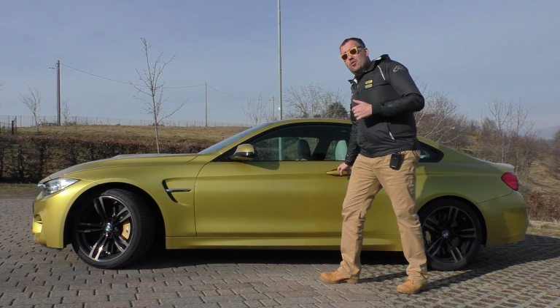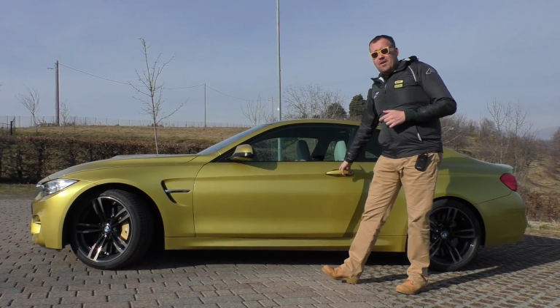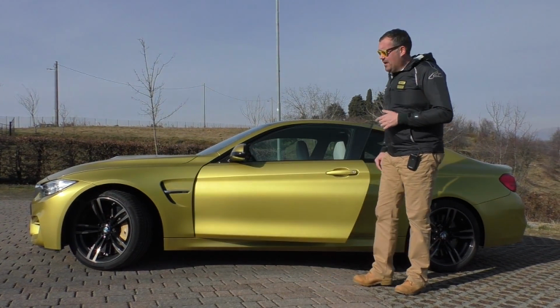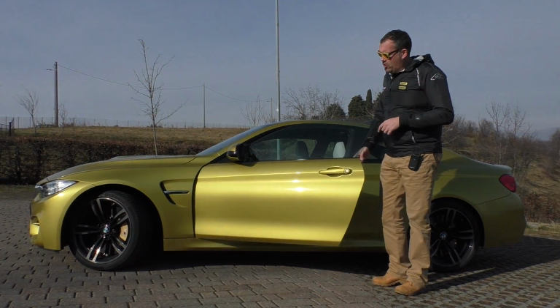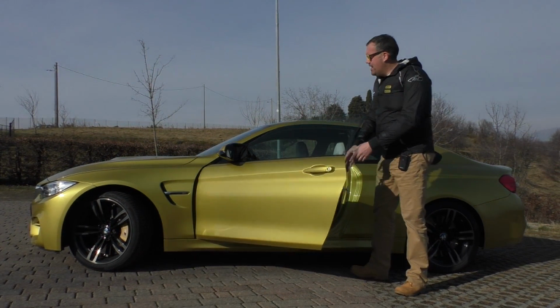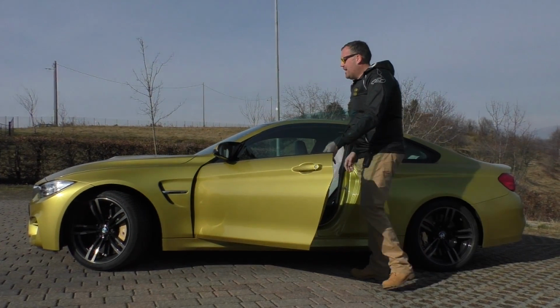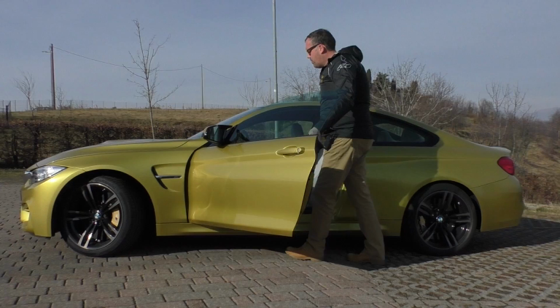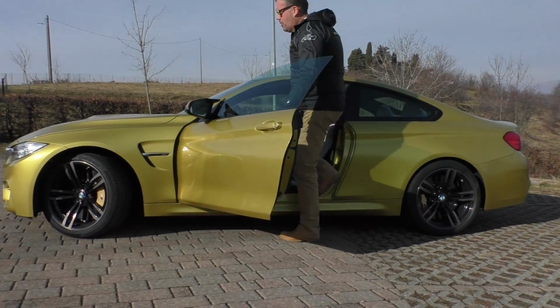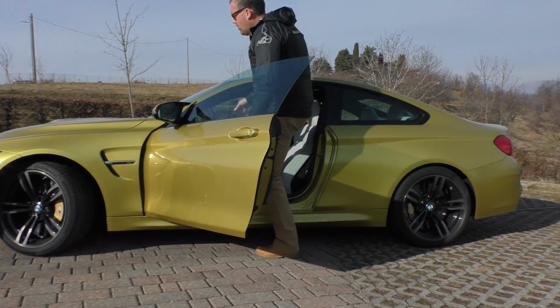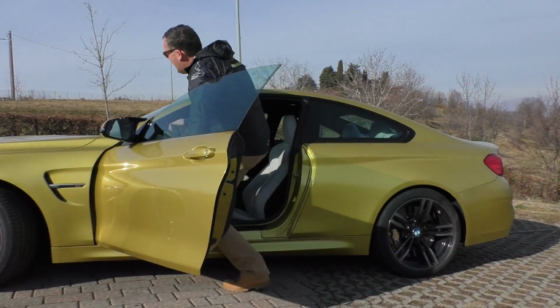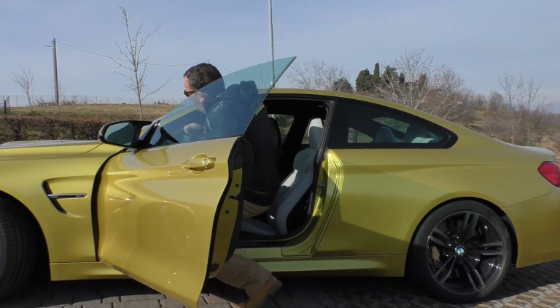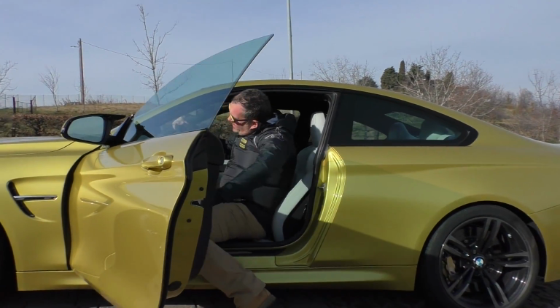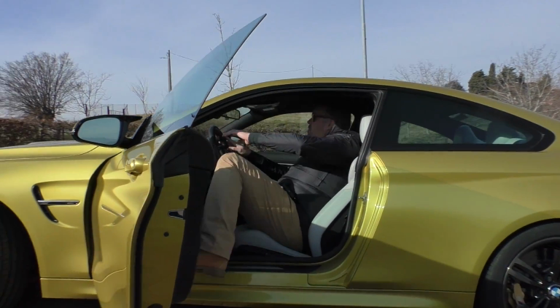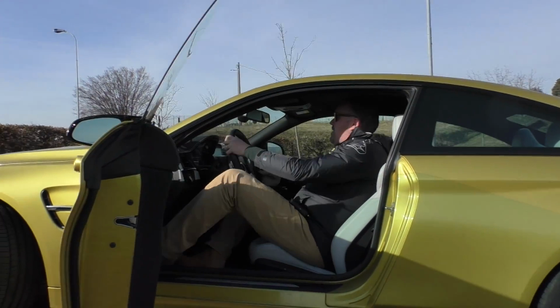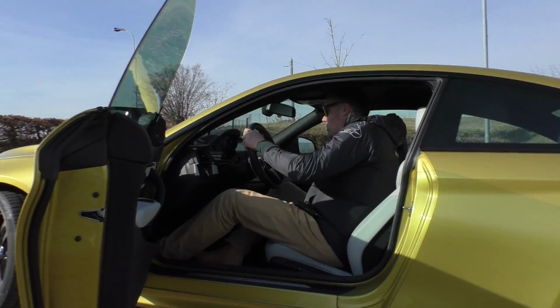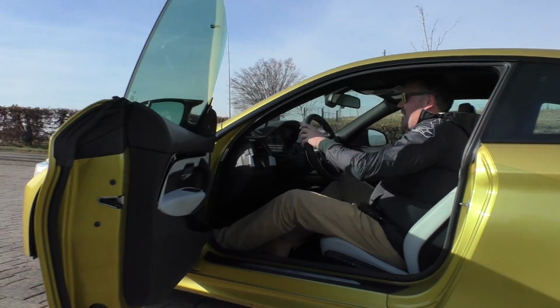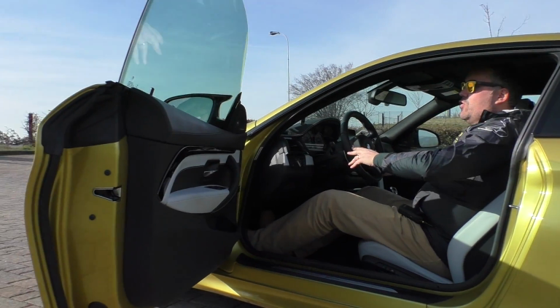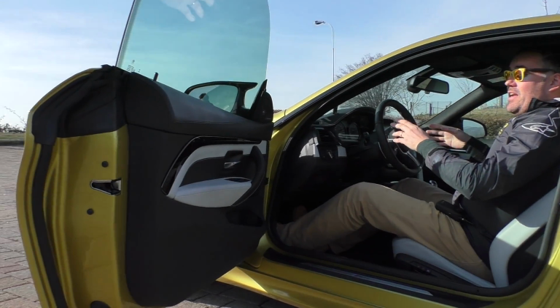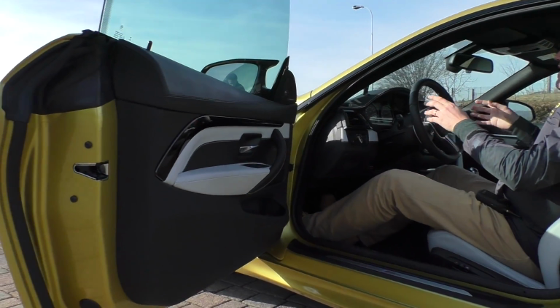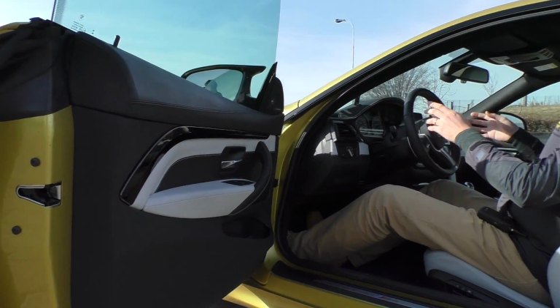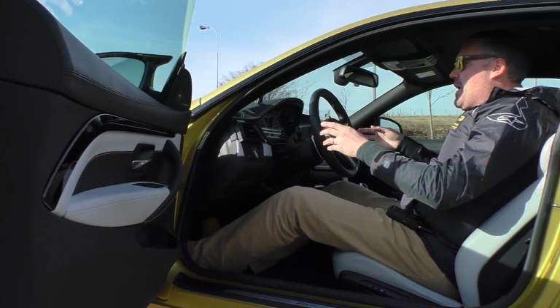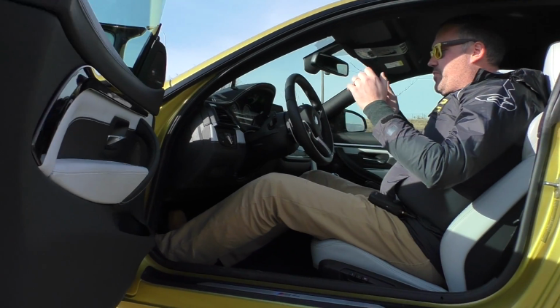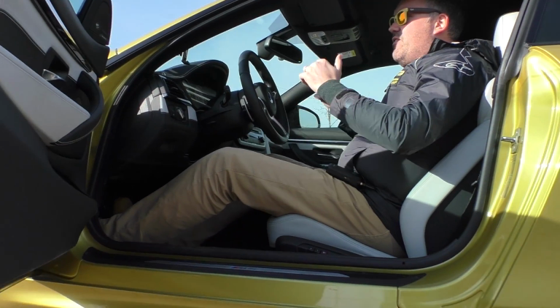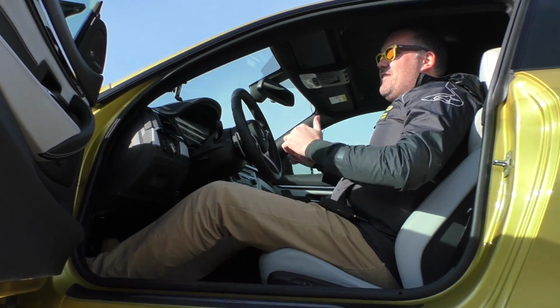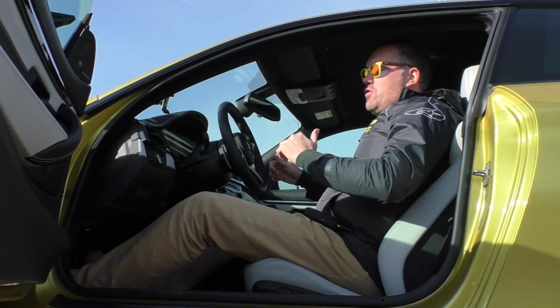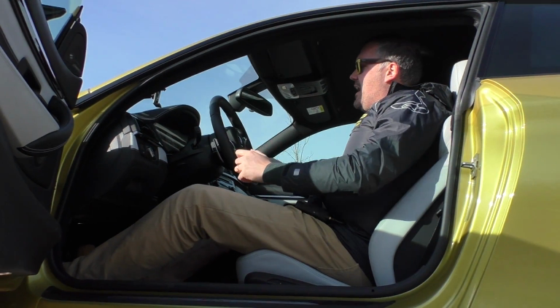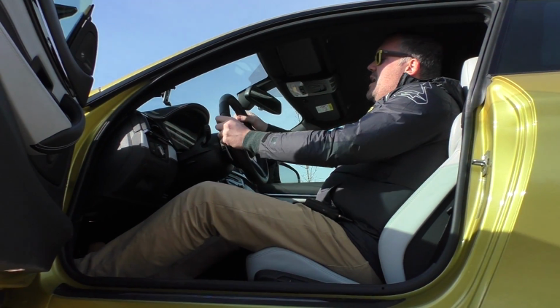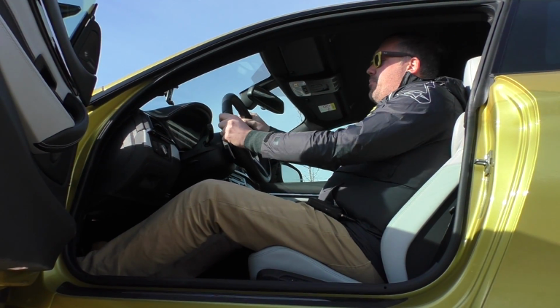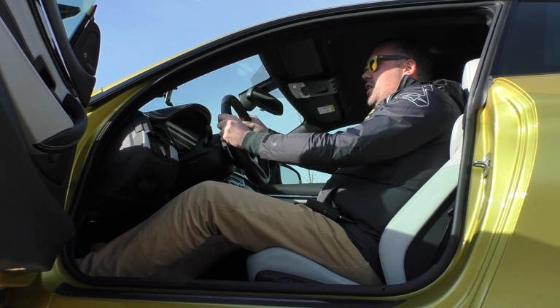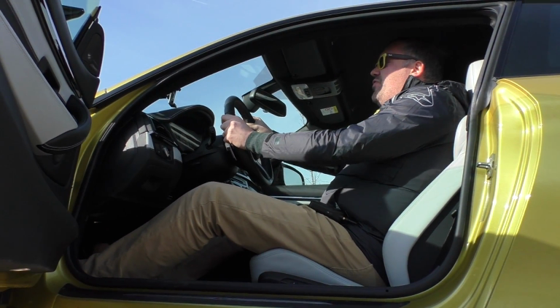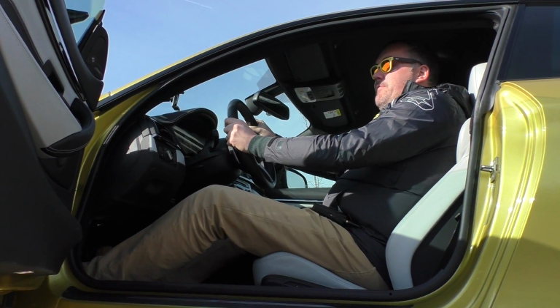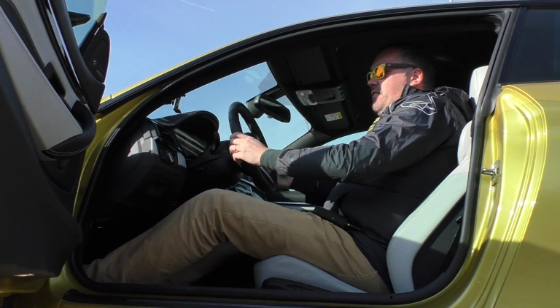There's no keyless entry — that's another optional — but thanks to a particularly wide door I can lower myself into the cabin and really feel anchored, thanks to the side bolsters behind my back, in a typically racing driving position.